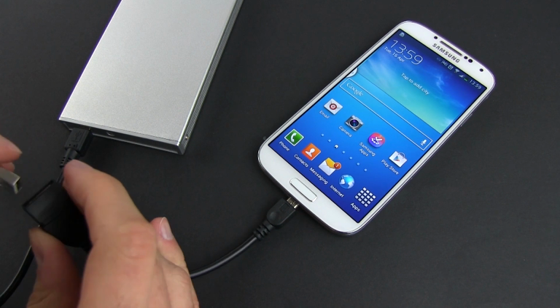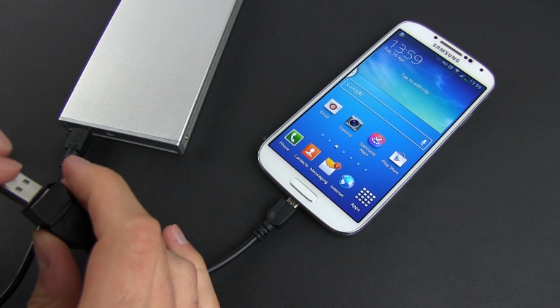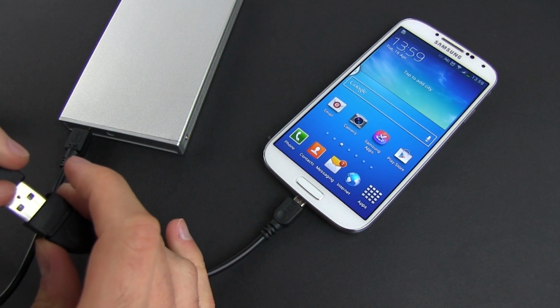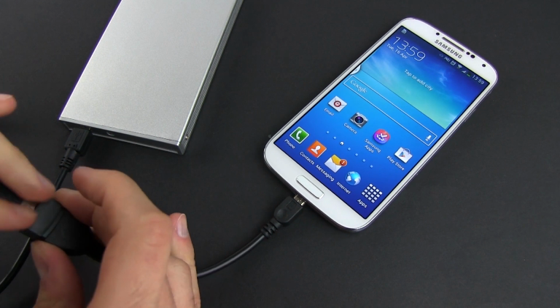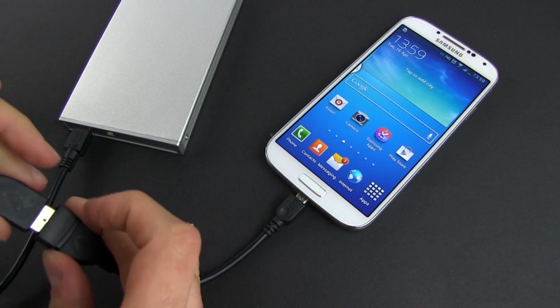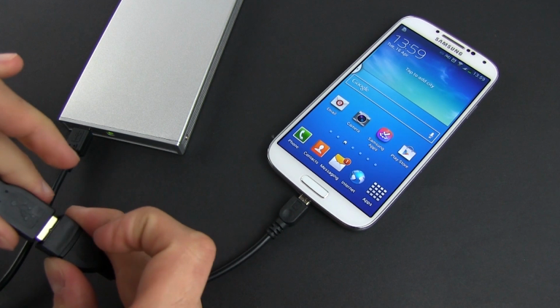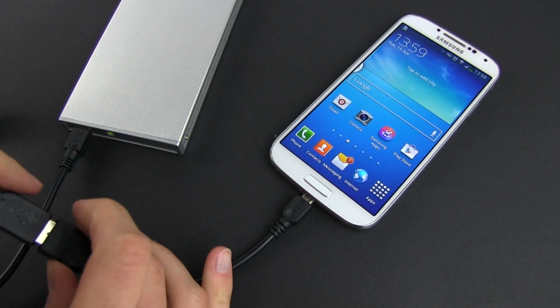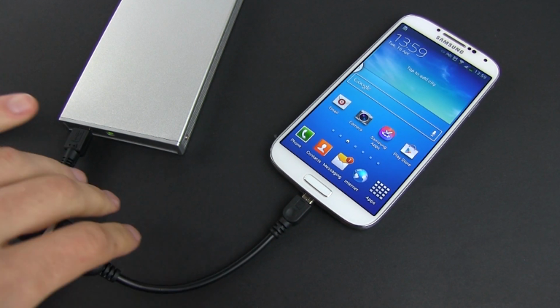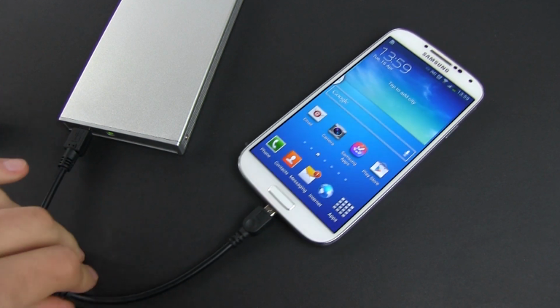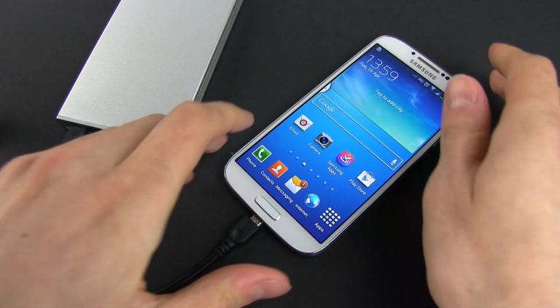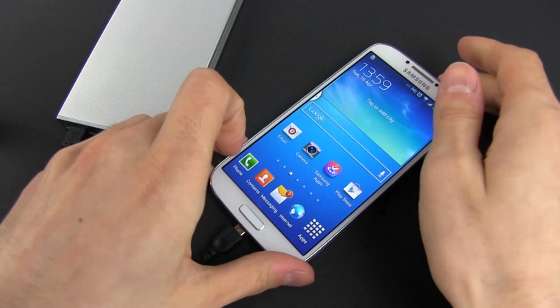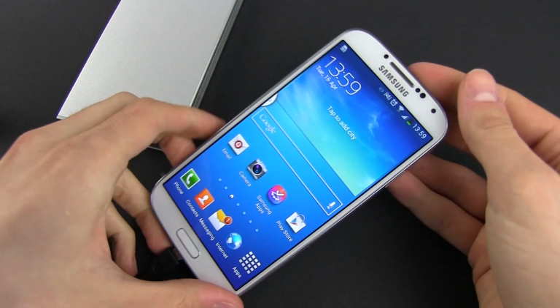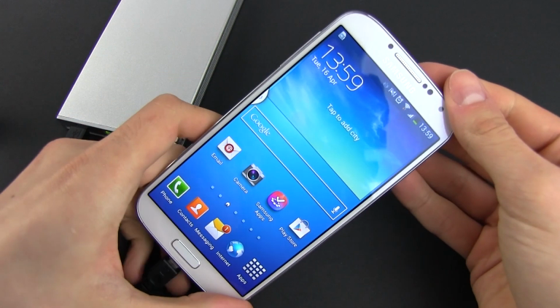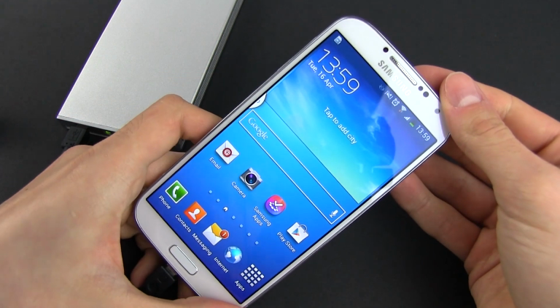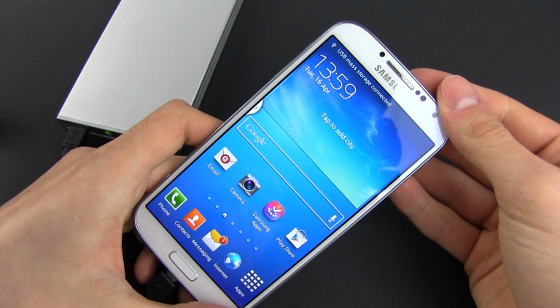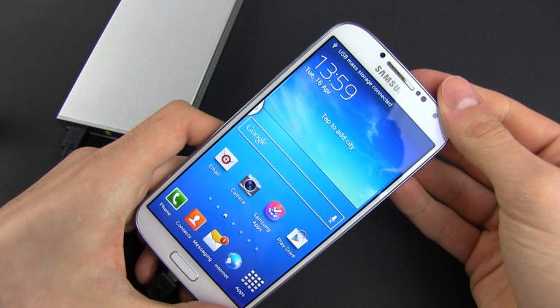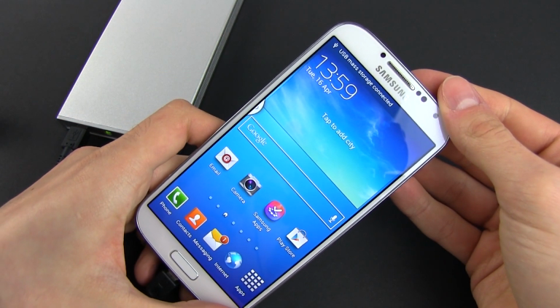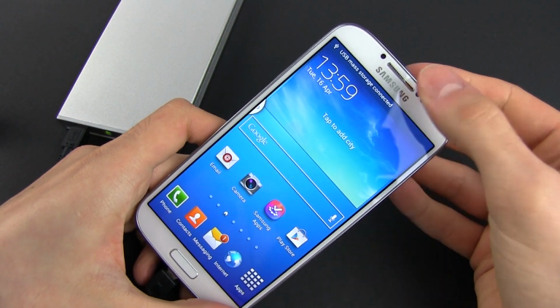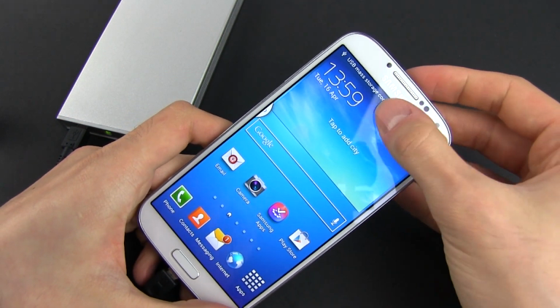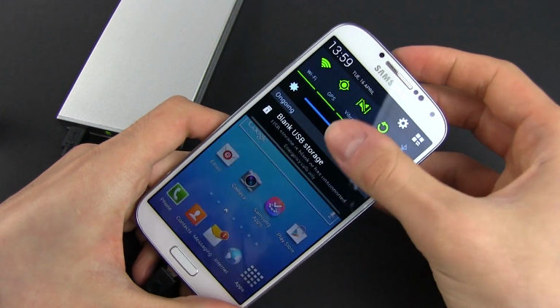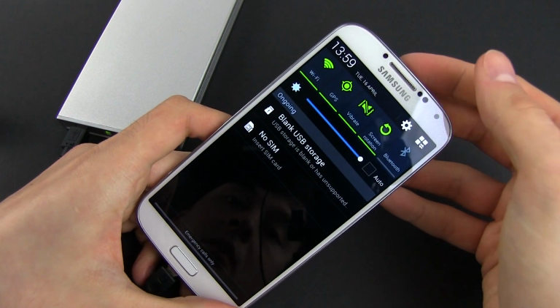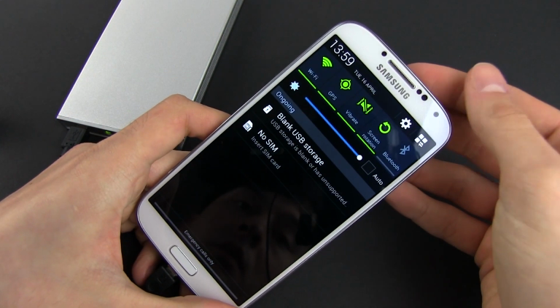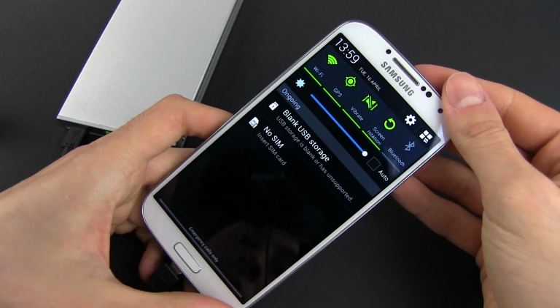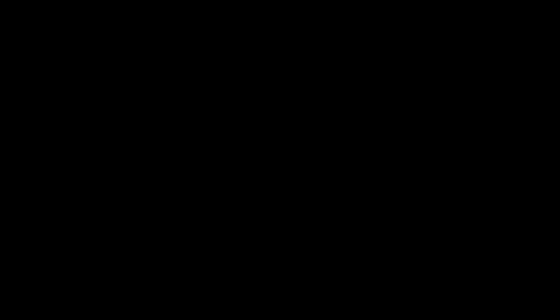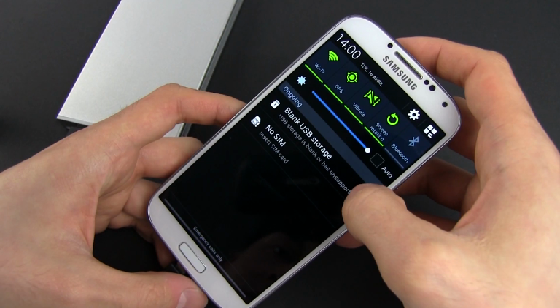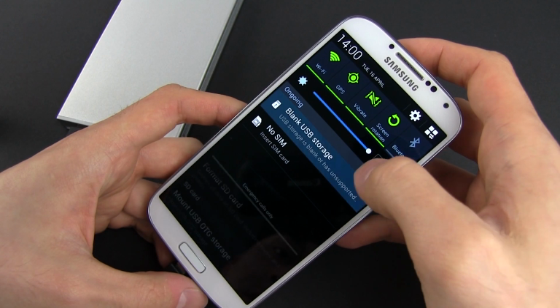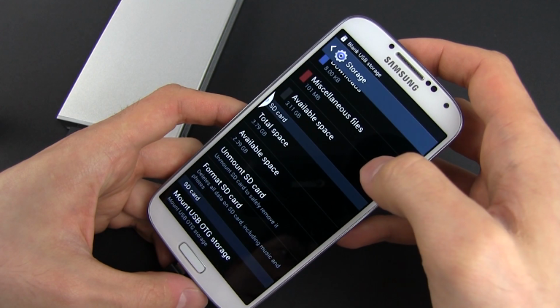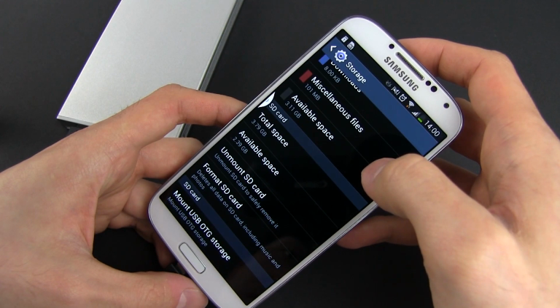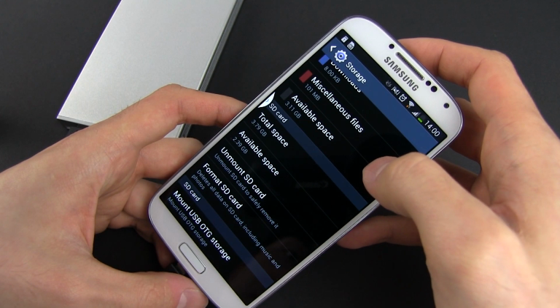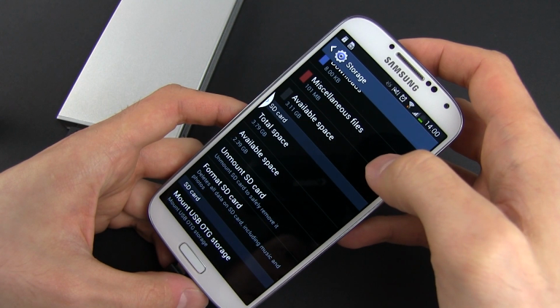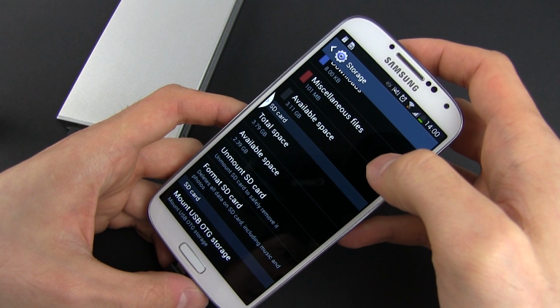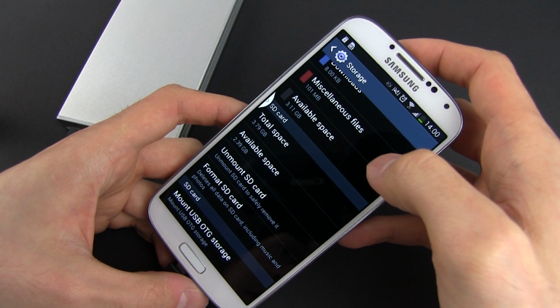Then I tried to connect an external USB powered hard drive on the S4 and it was easily recognized and powered by the phone. But I couldn't actually access the data on it due to some driver incompatibilities, according to the message I was getting on the phone.